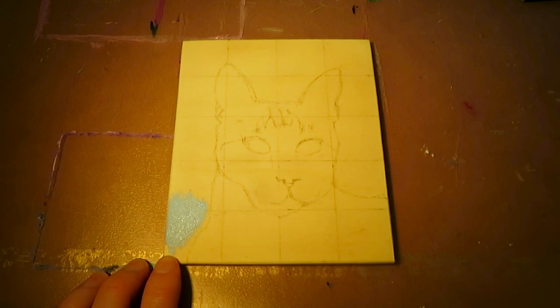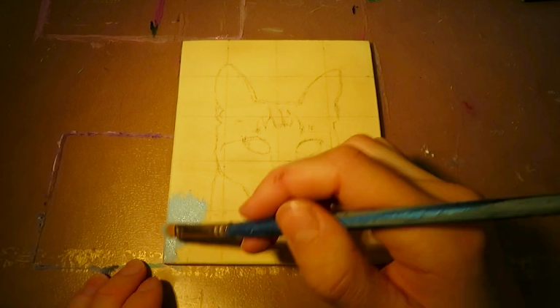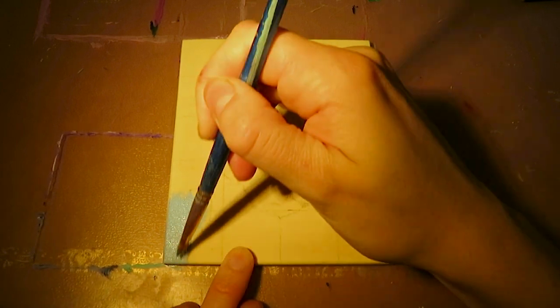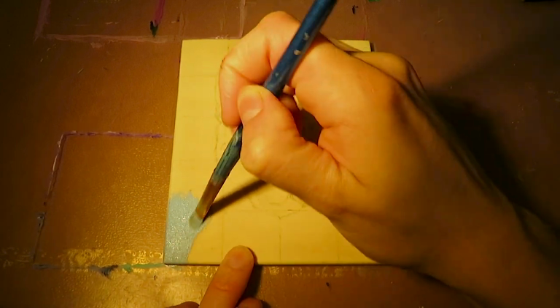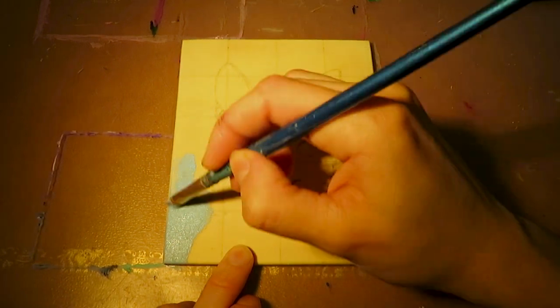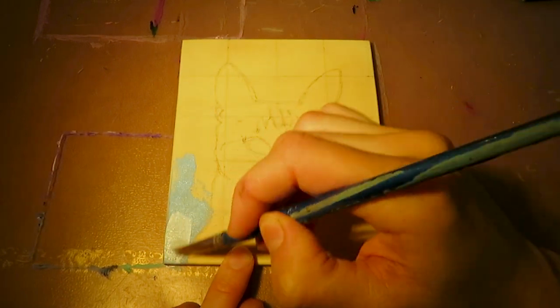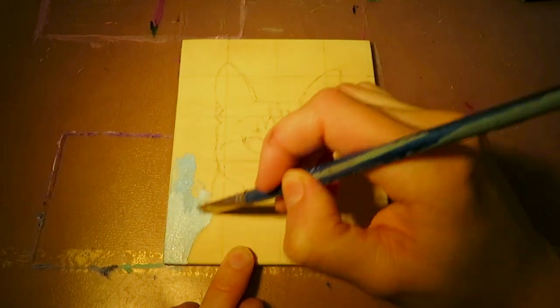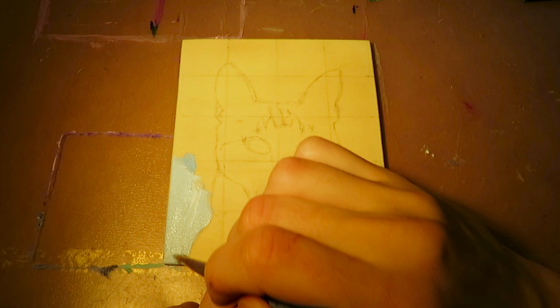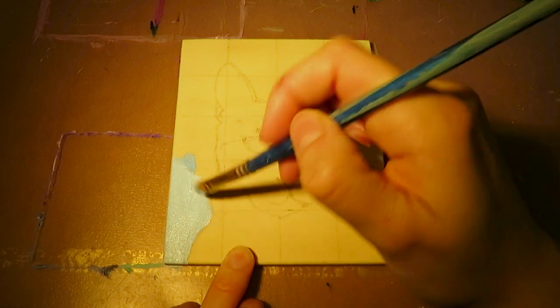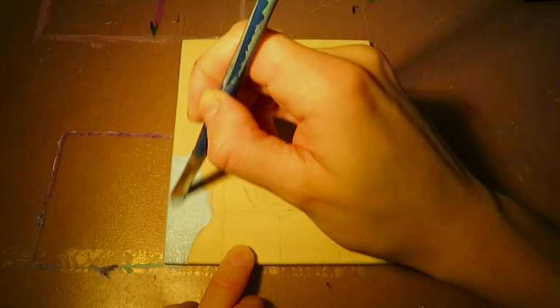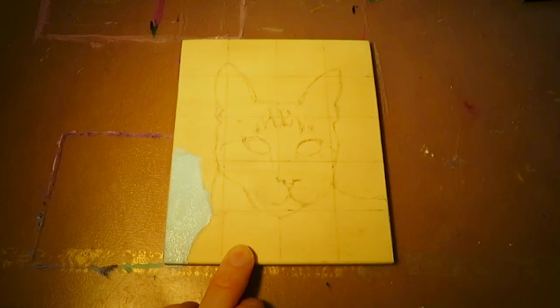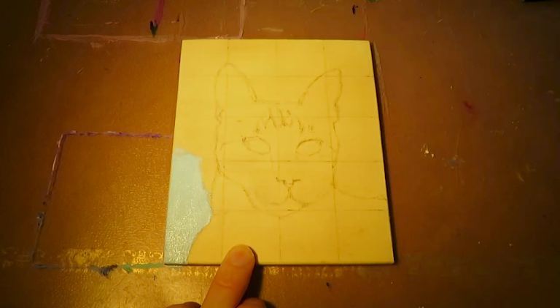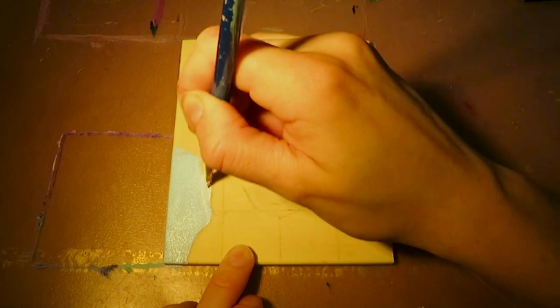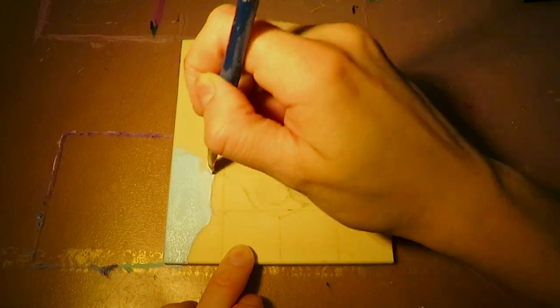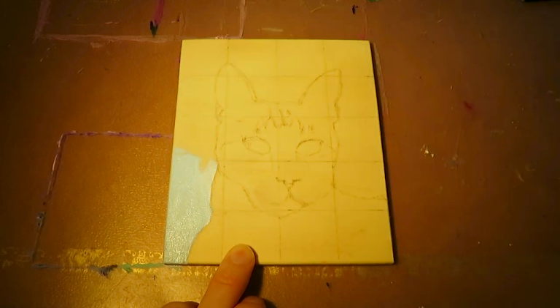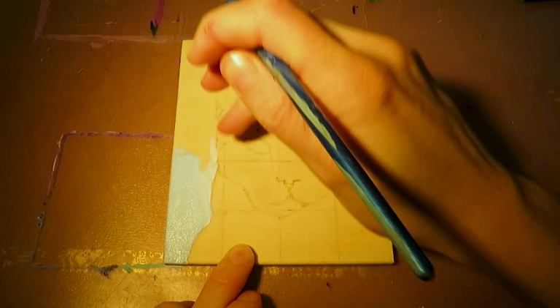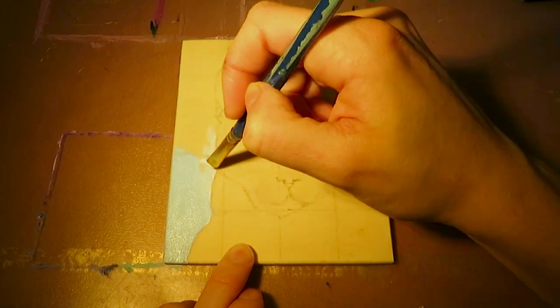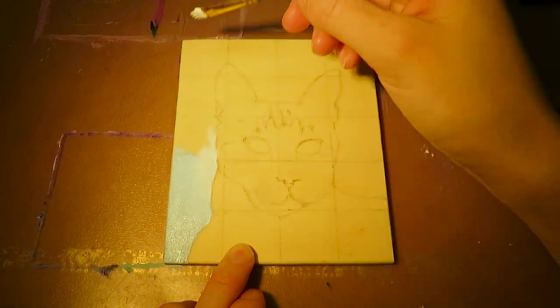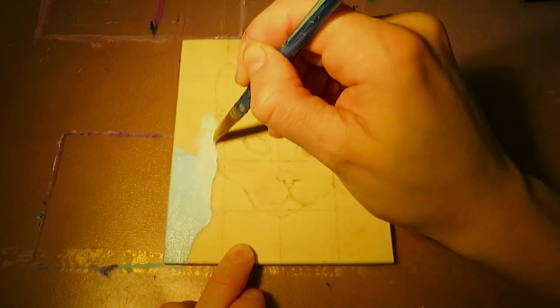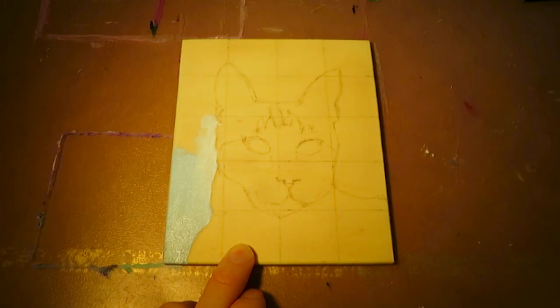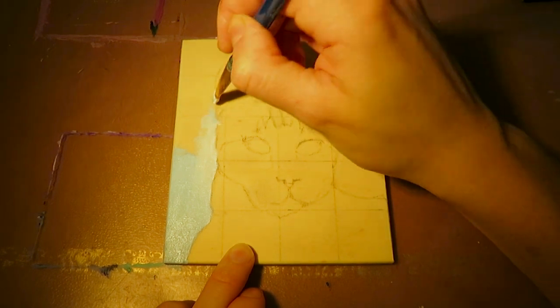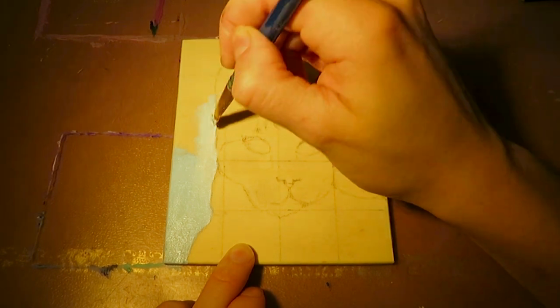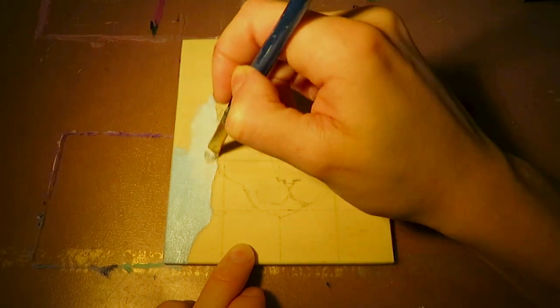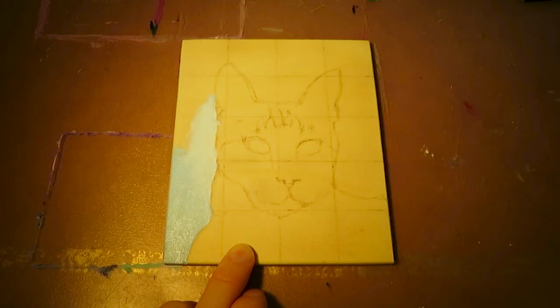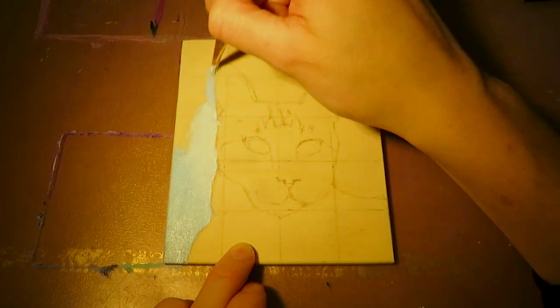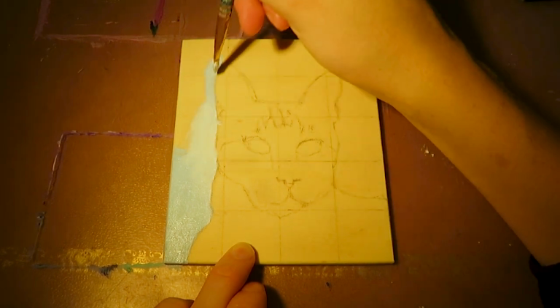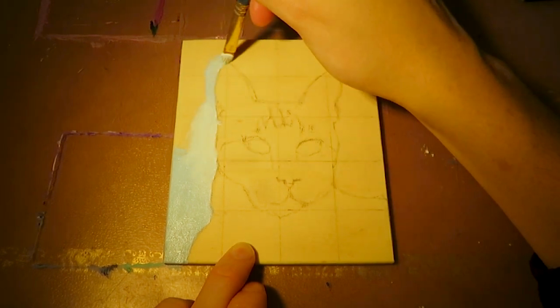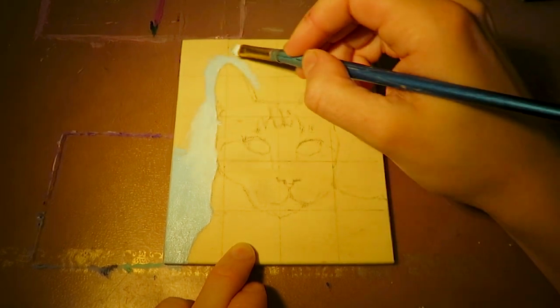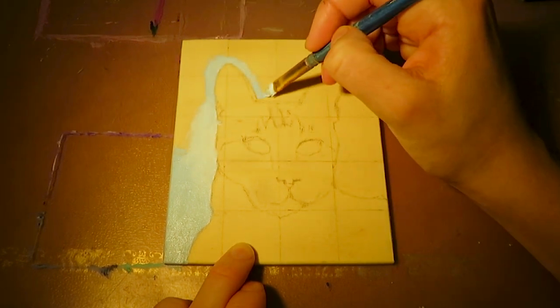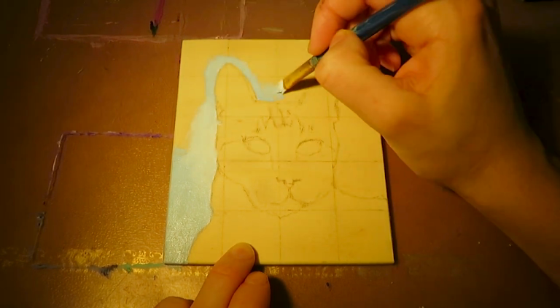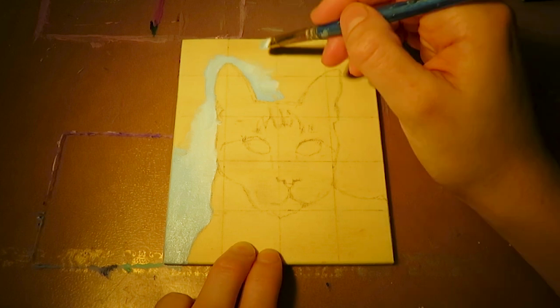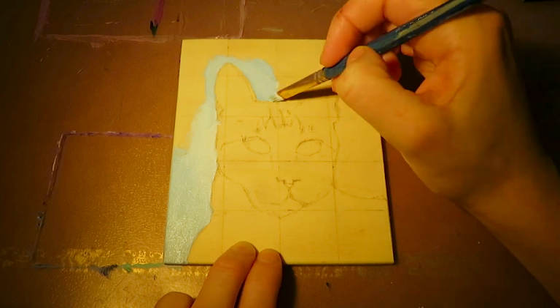Hello everyone, welcome back to my channel. I'm Cecilia and my intention is to inspire you with art, to help you to improve your painting skills and to unlock your creativity. Today's video is about how to paint fur and in this case a patterned cat fur.